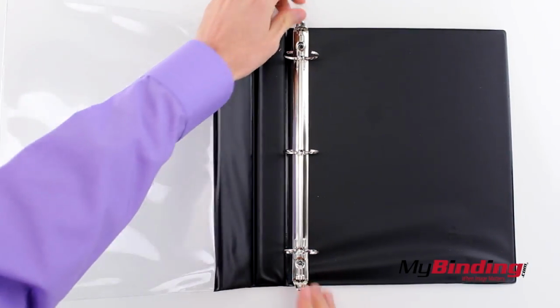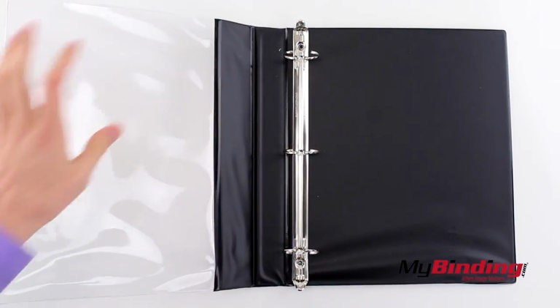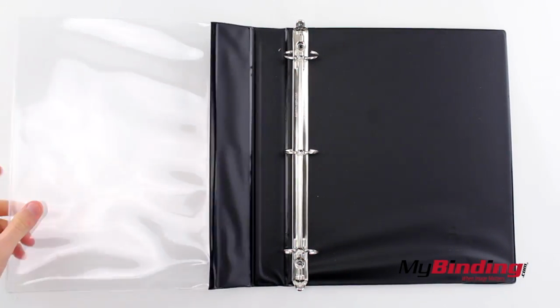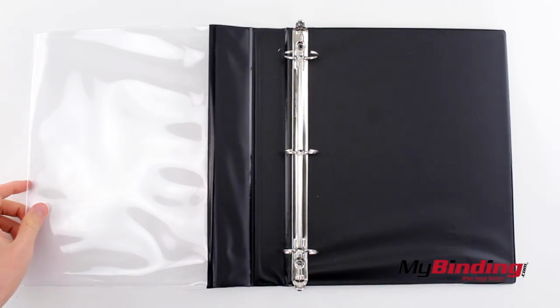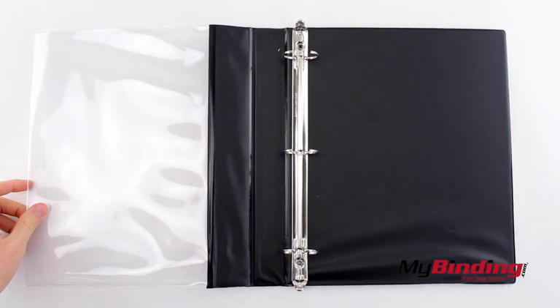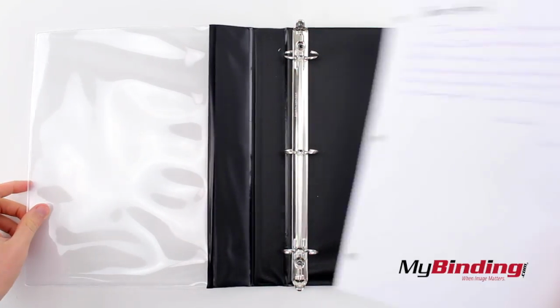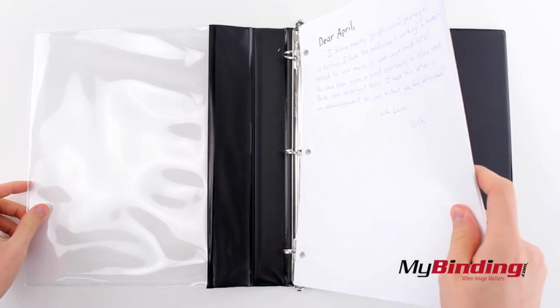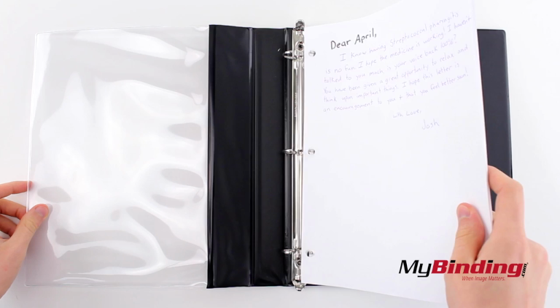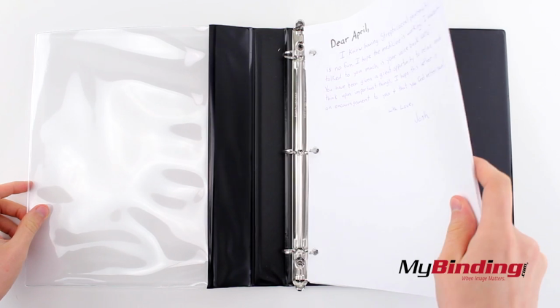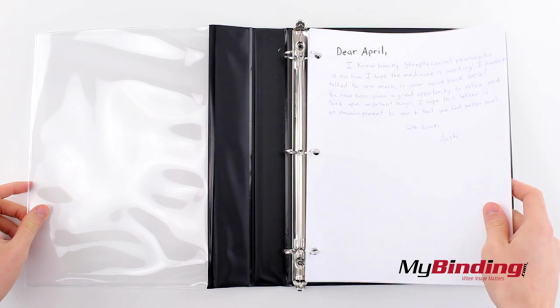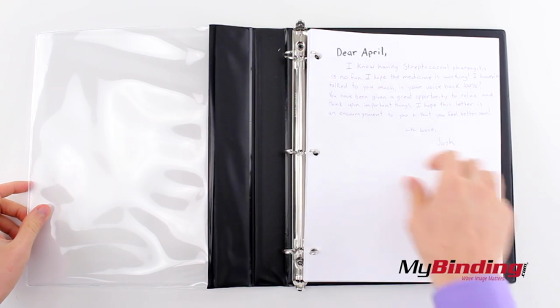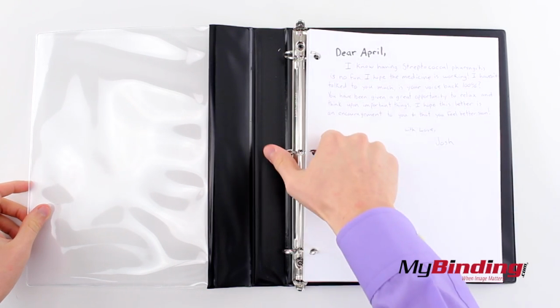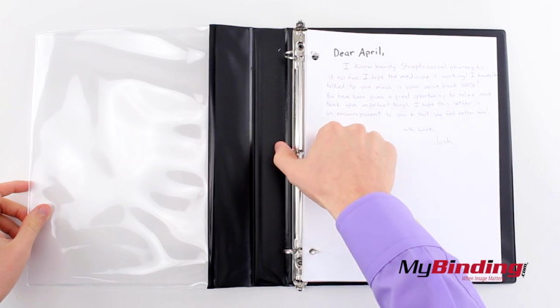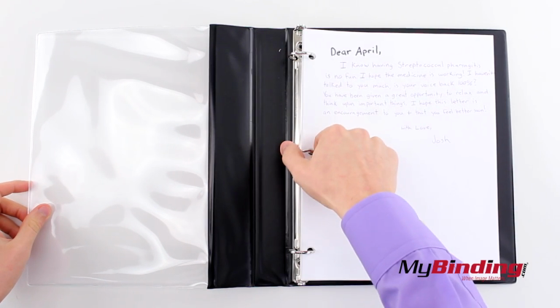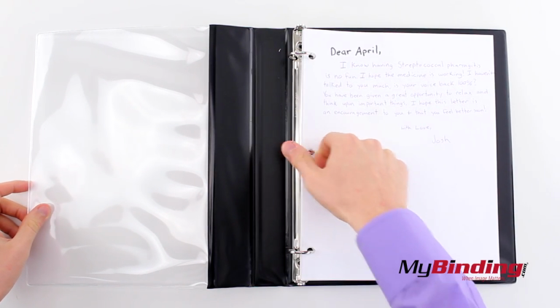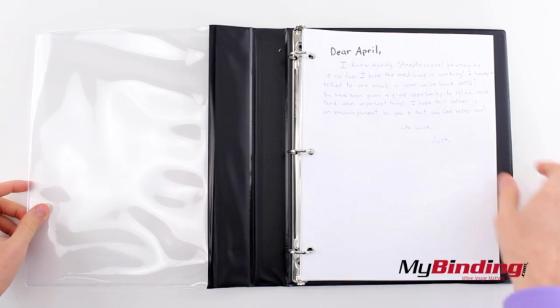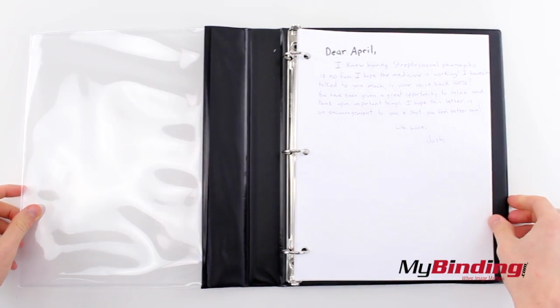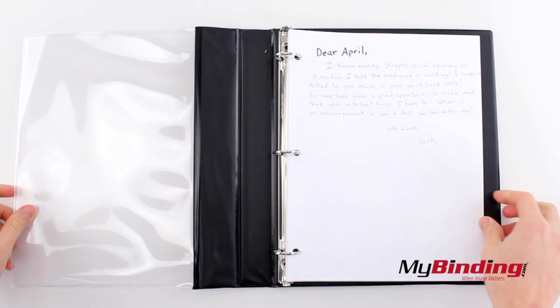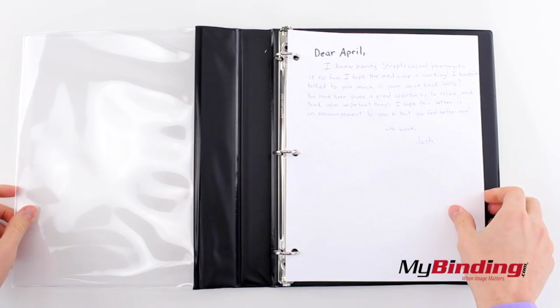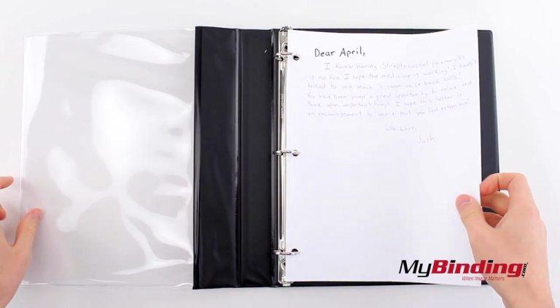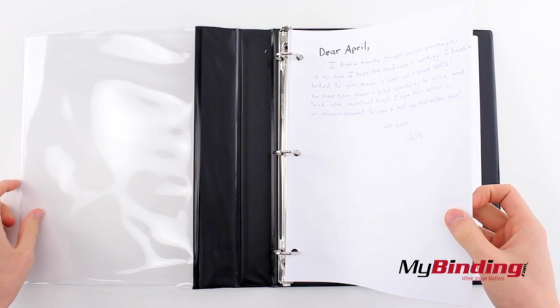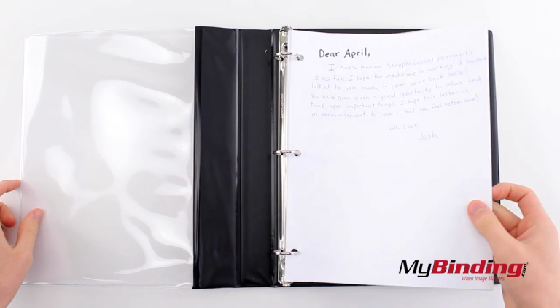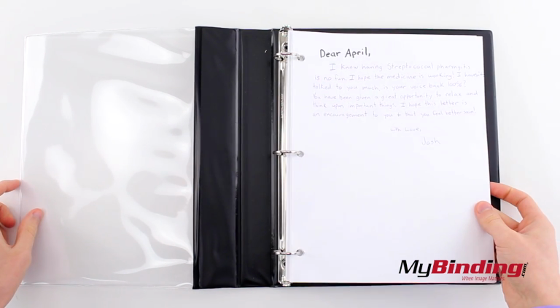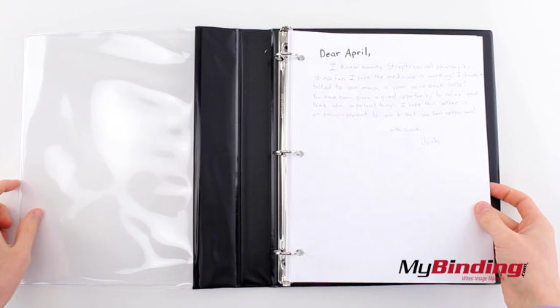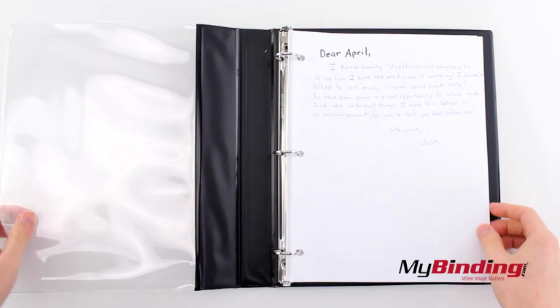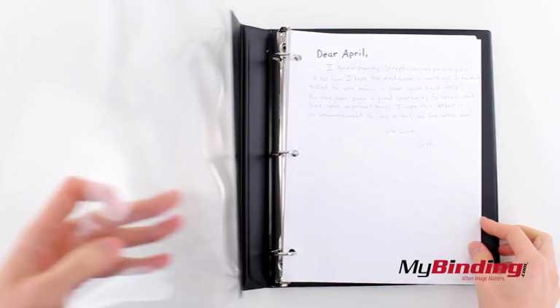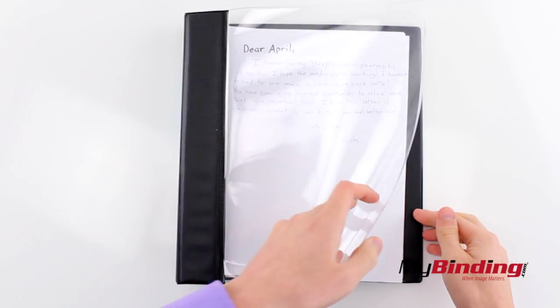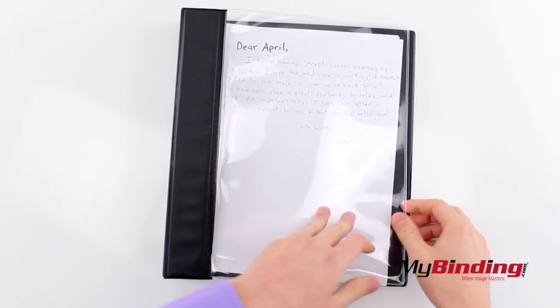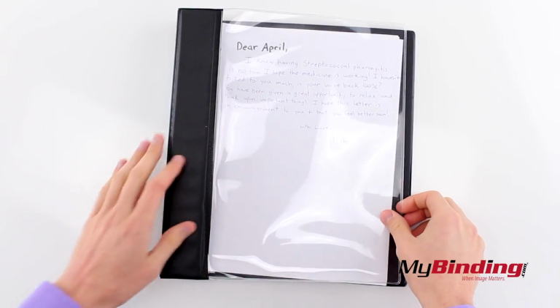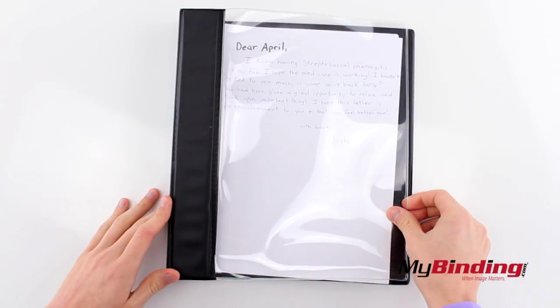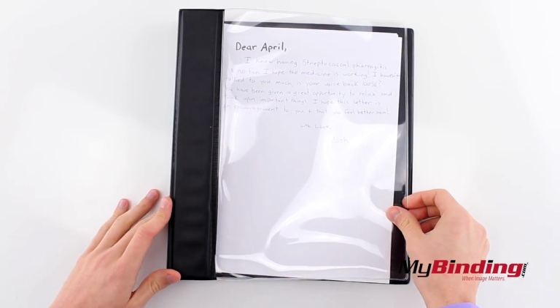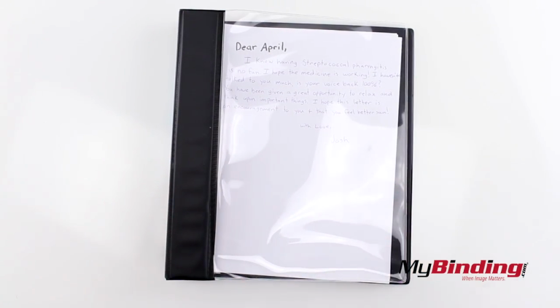Open the side tabs and insert your pages. You can press the center rings together or push the tabs back to close the binding. And now you can see what's inside the binder.